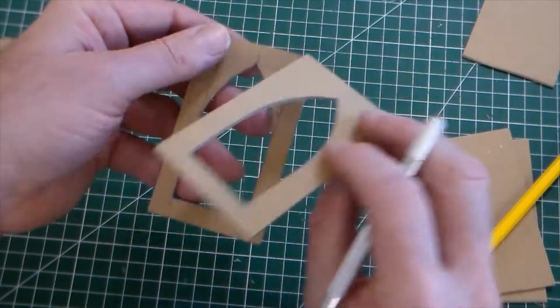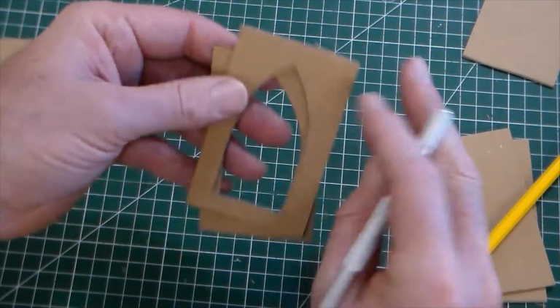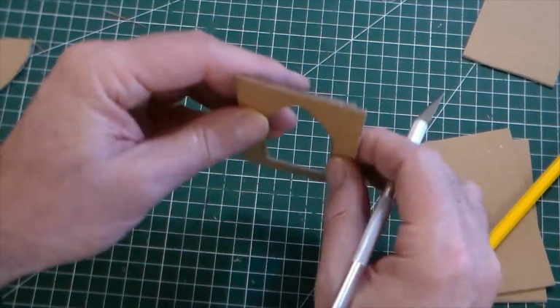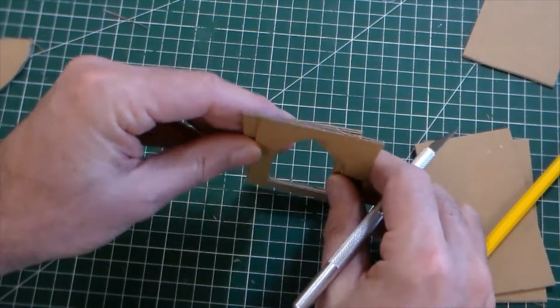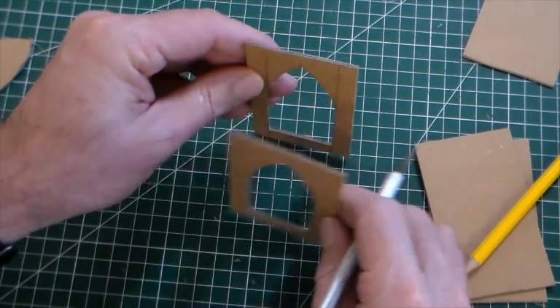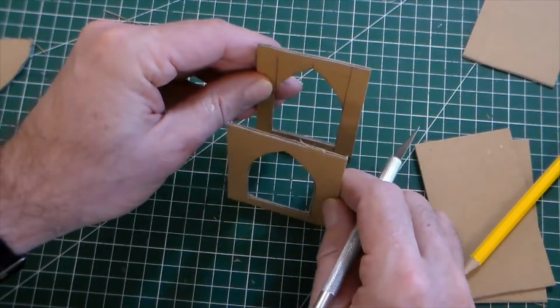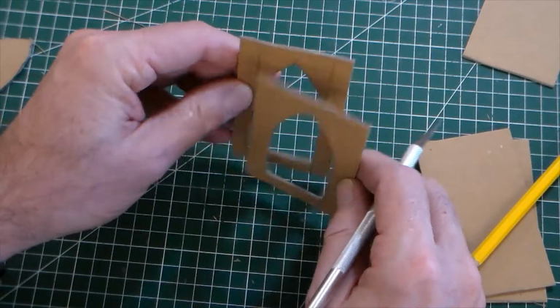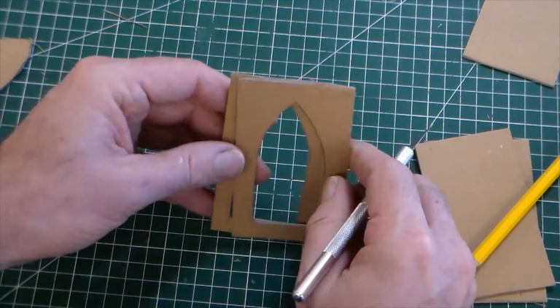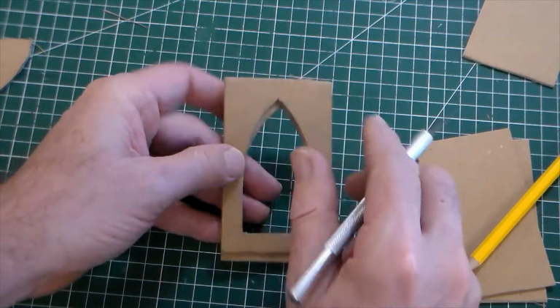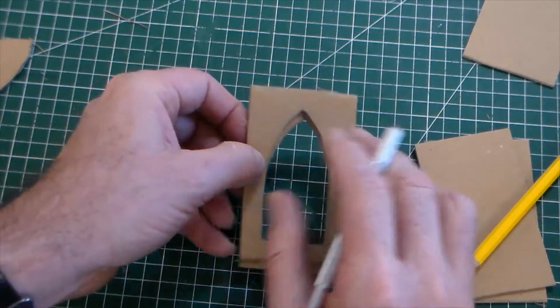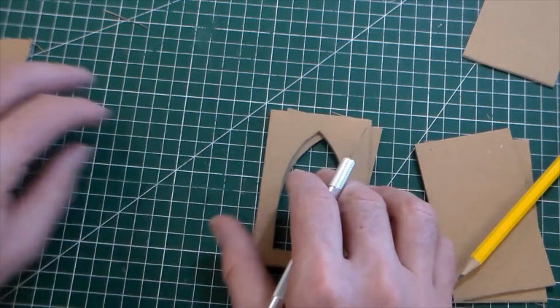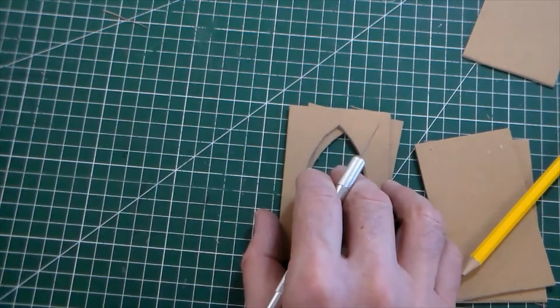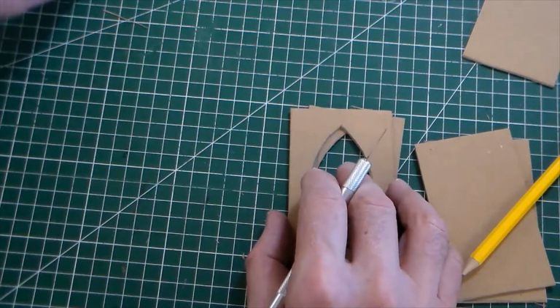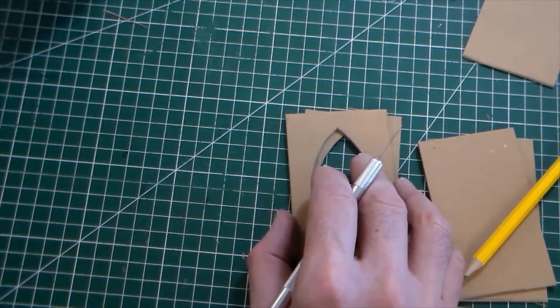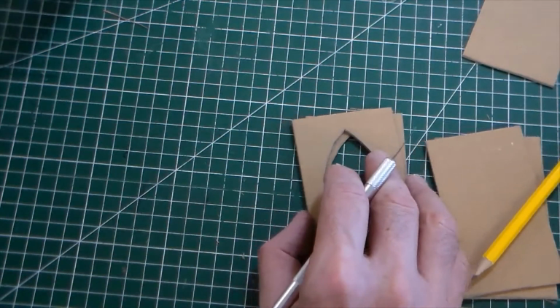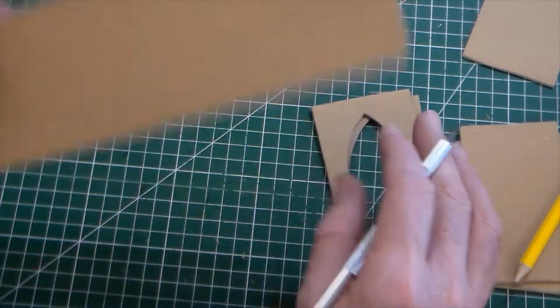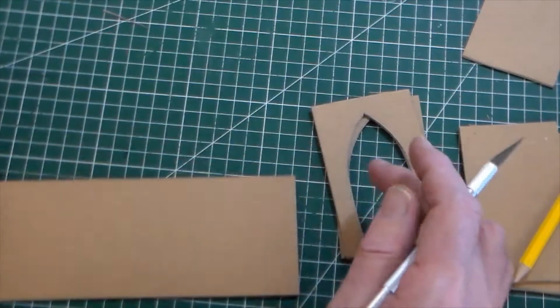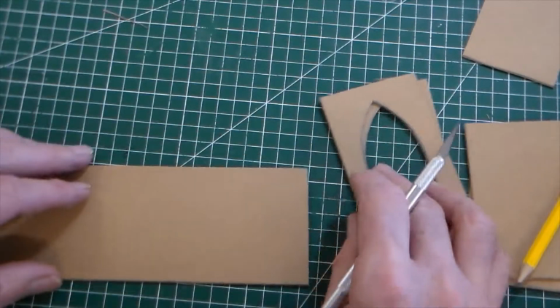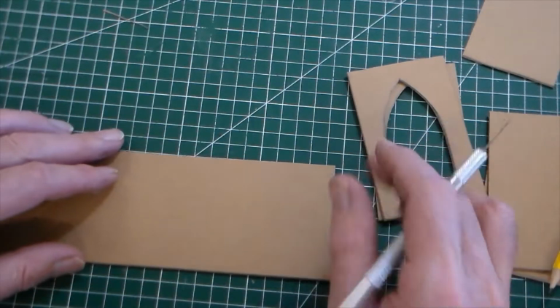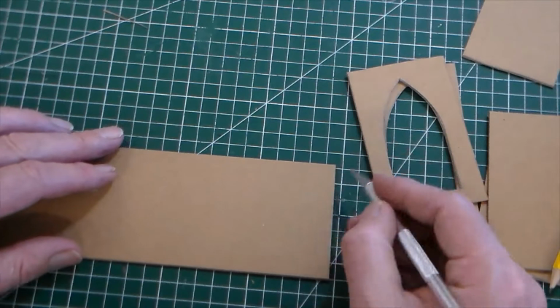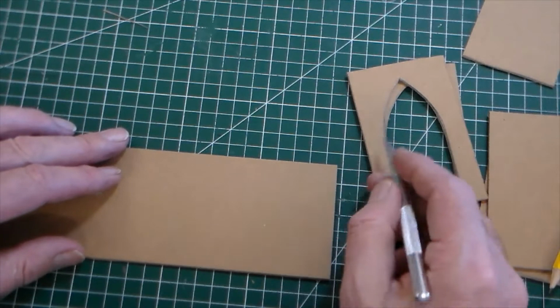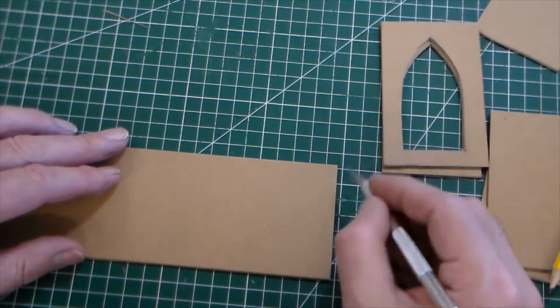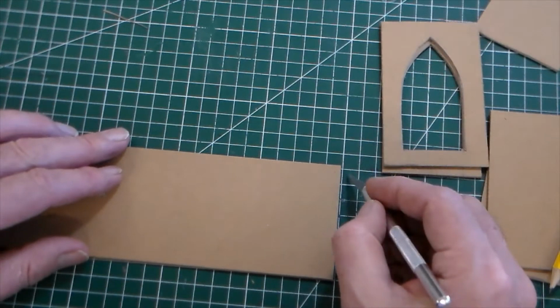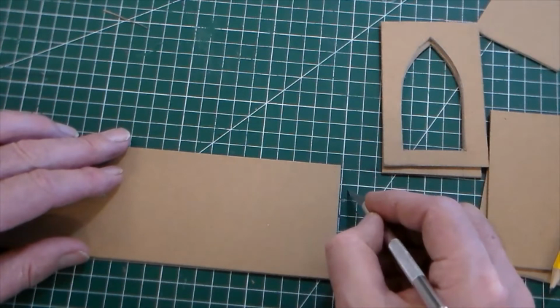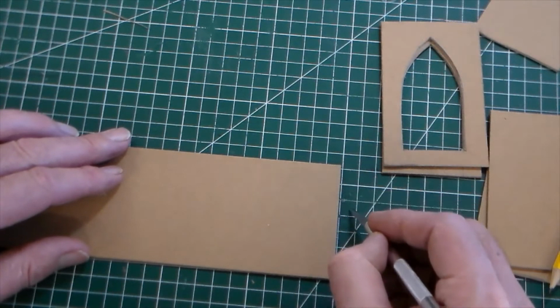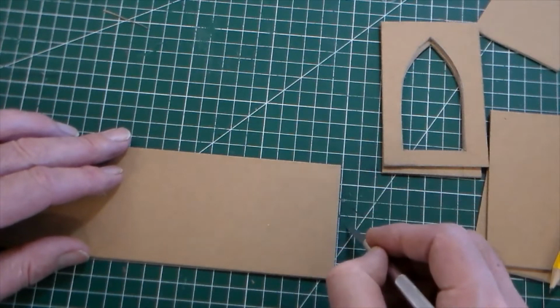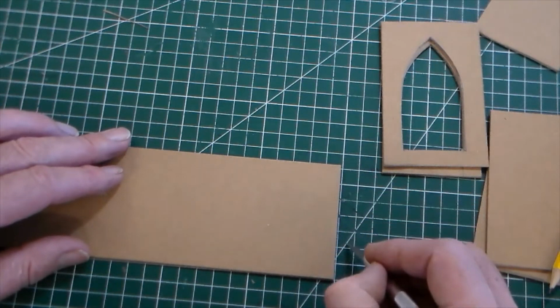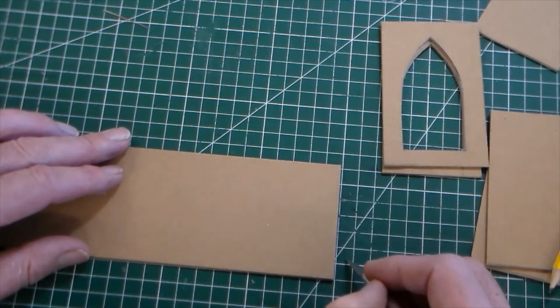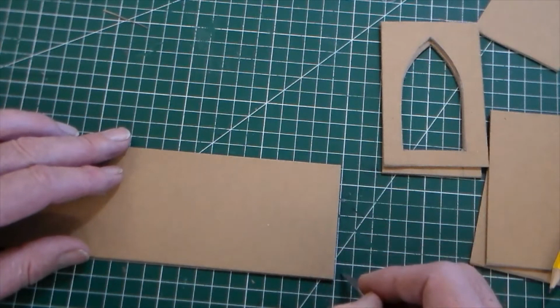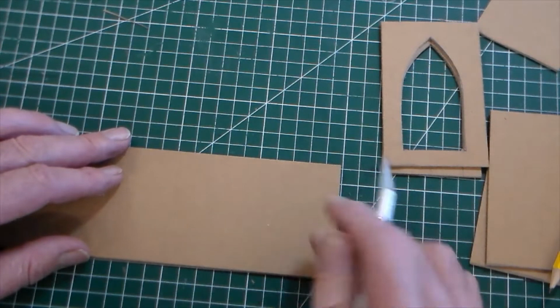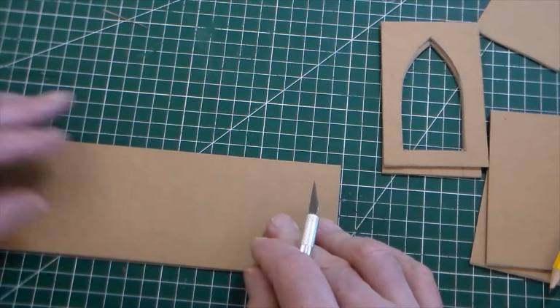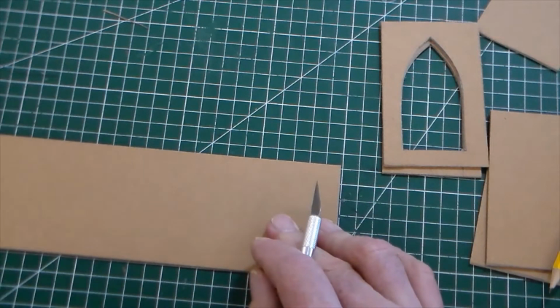So there's my two sides. I could cut four sides. I've also cut a slightly wider strip — you can see here we've got one, two, three, four, five, six, seven across.